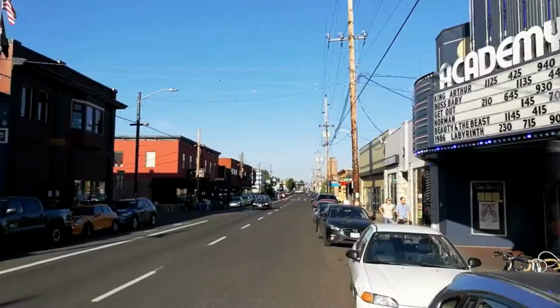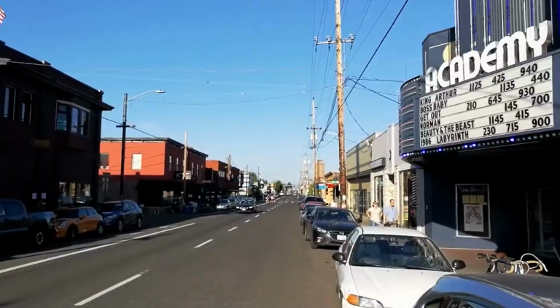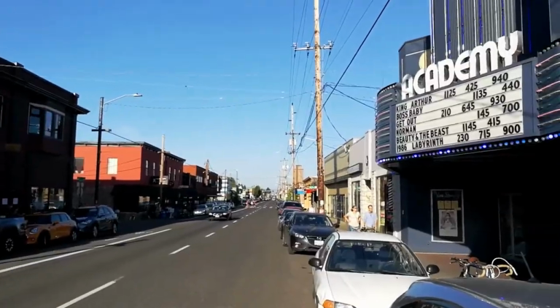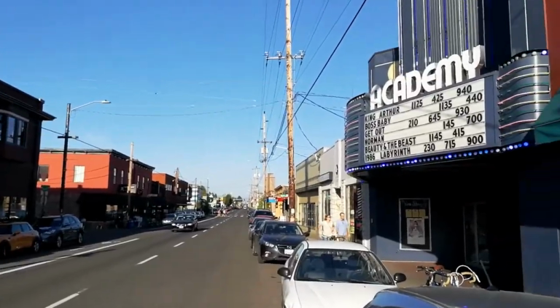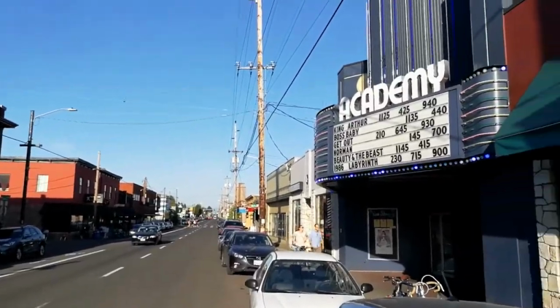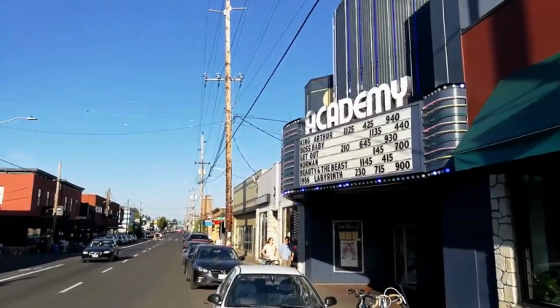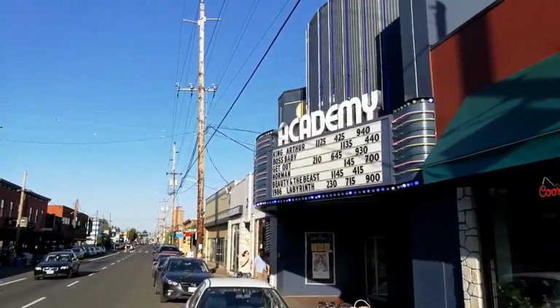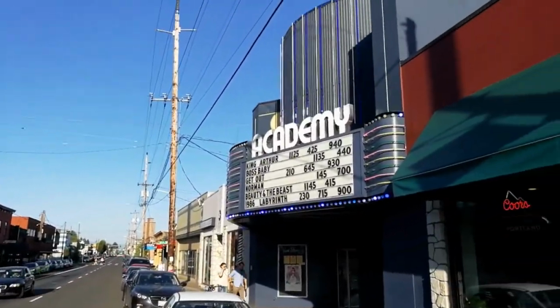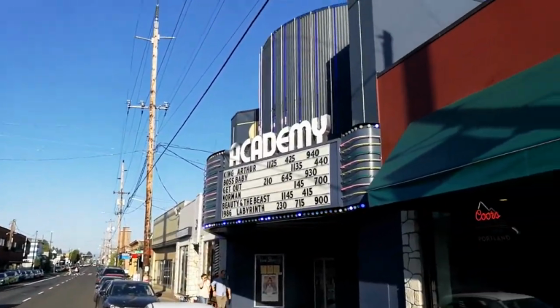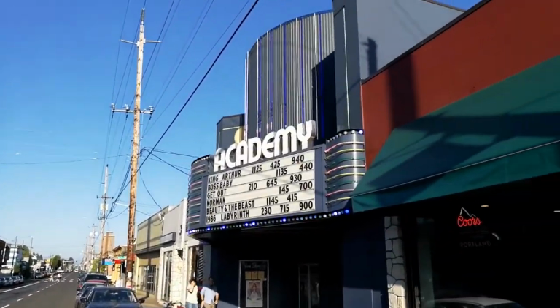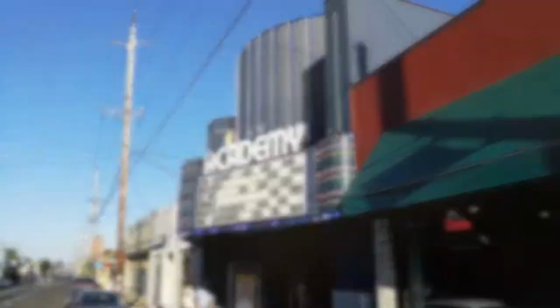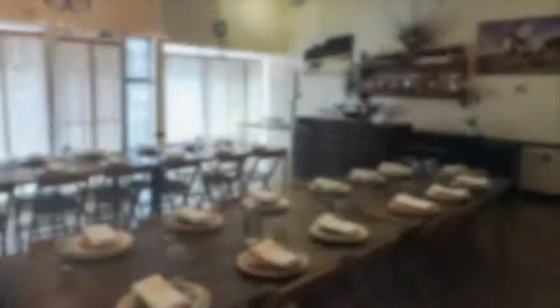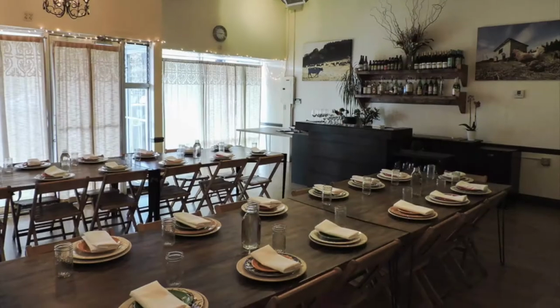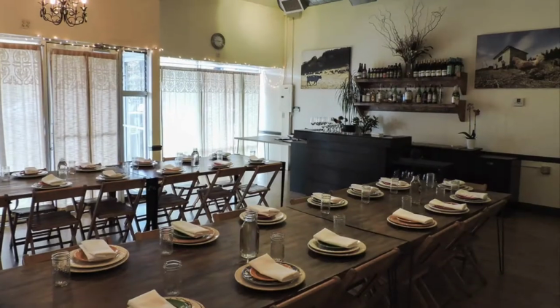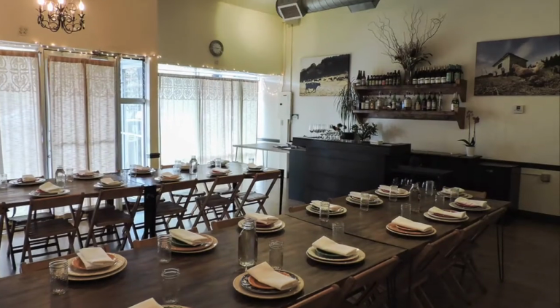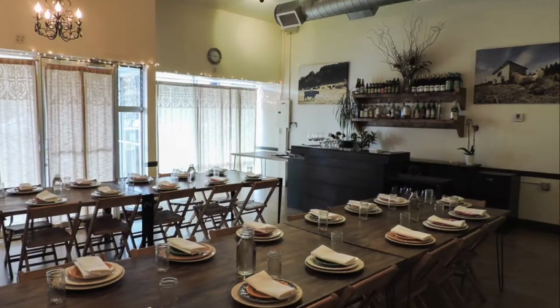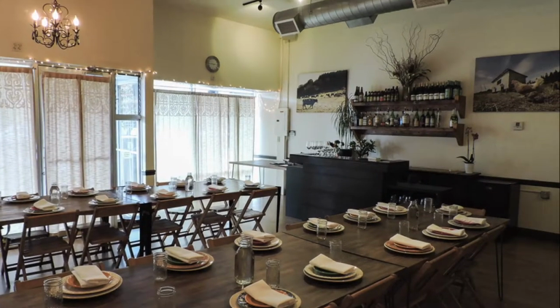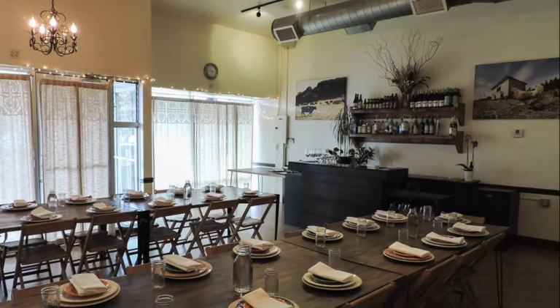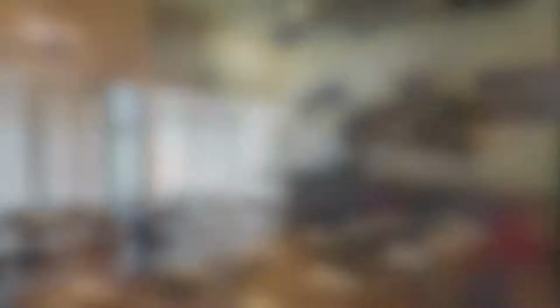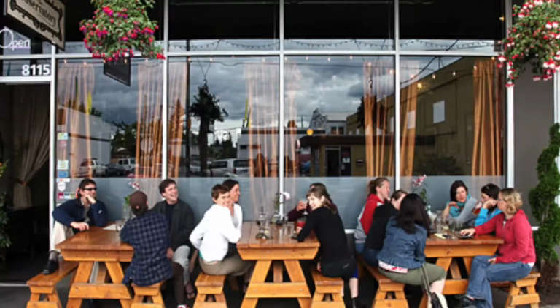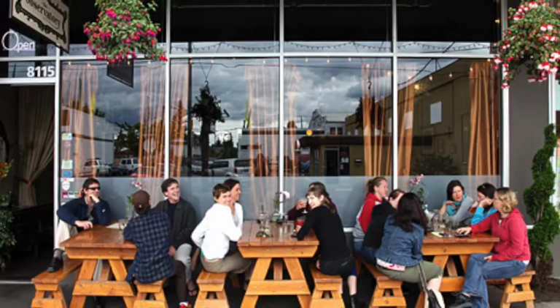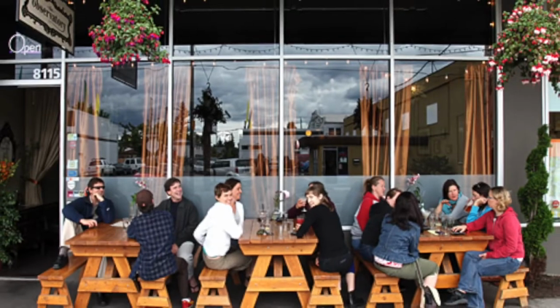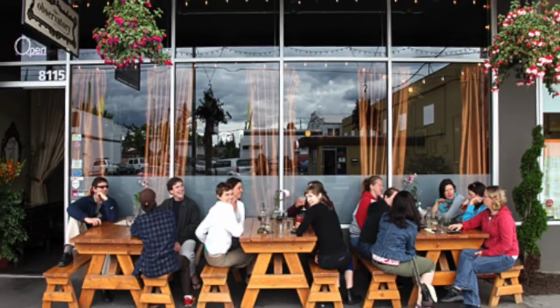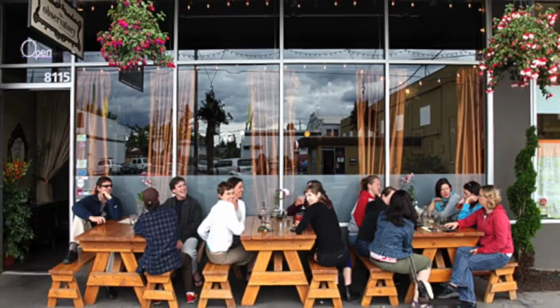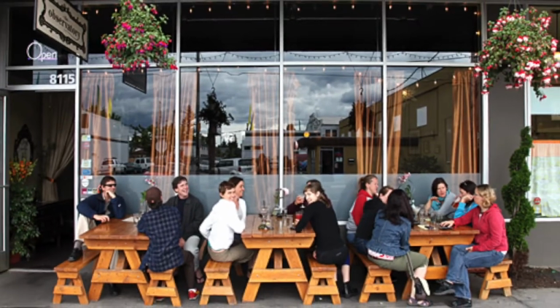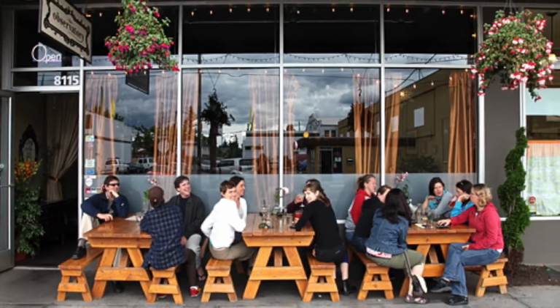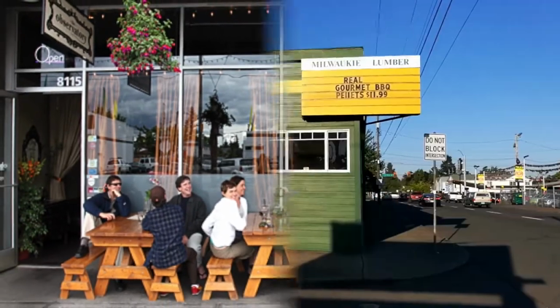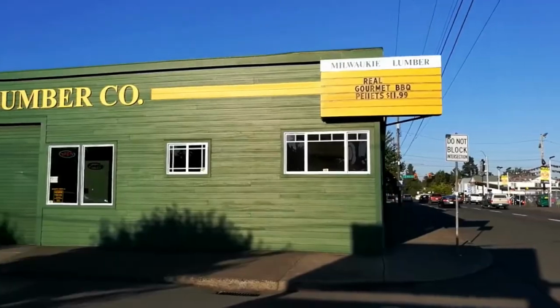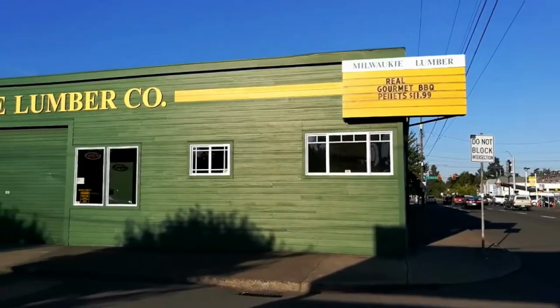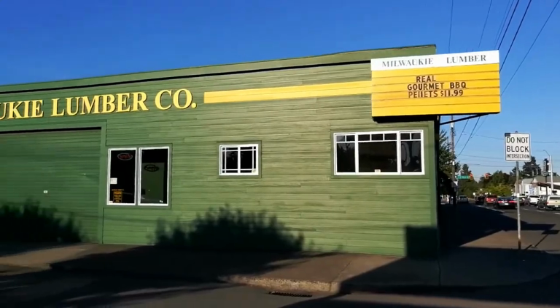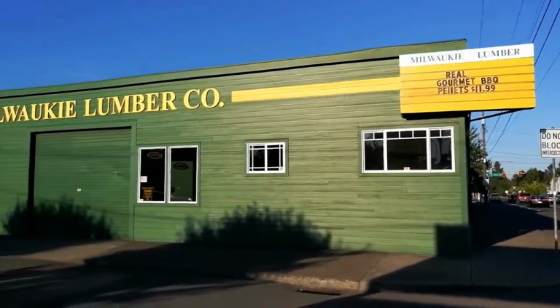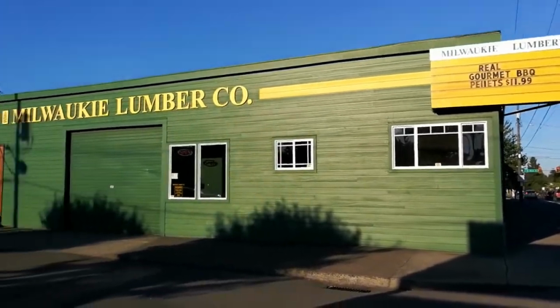On the popular Stark Street, there are great restaurants like Country Cat and The Observatory, as well as other handy local businesses.